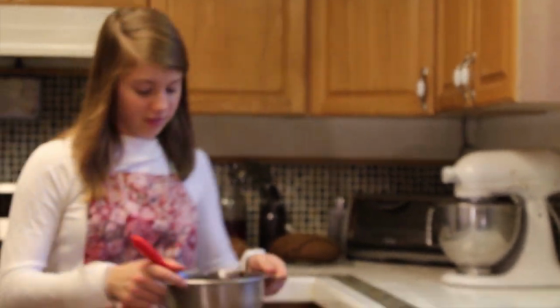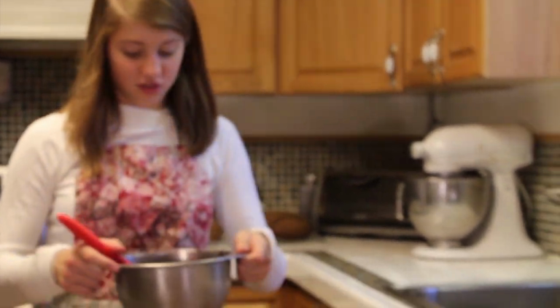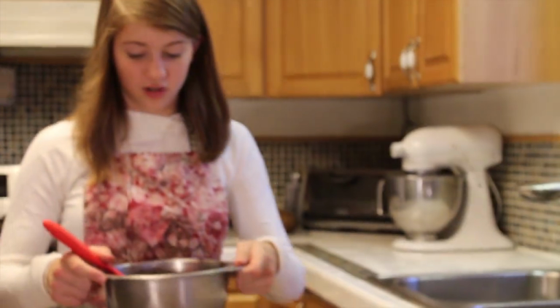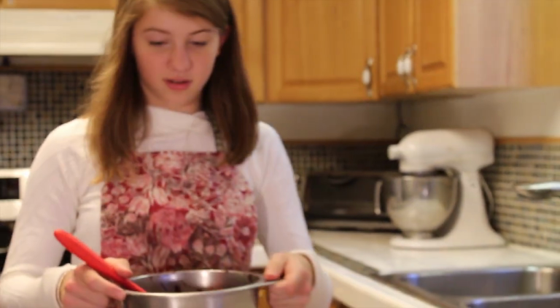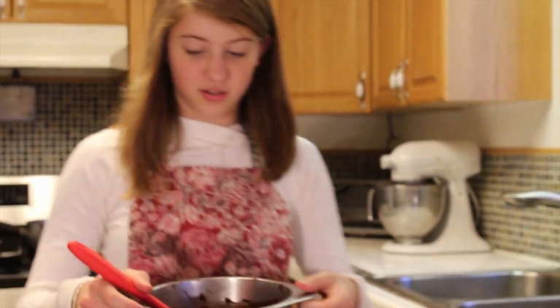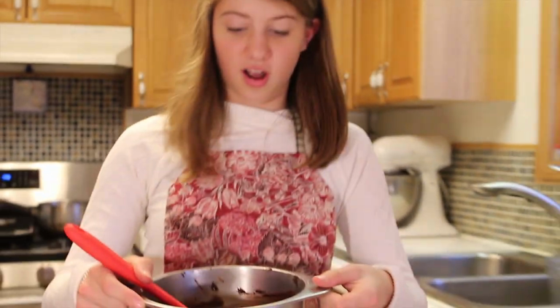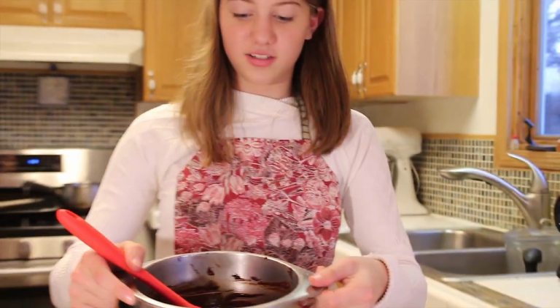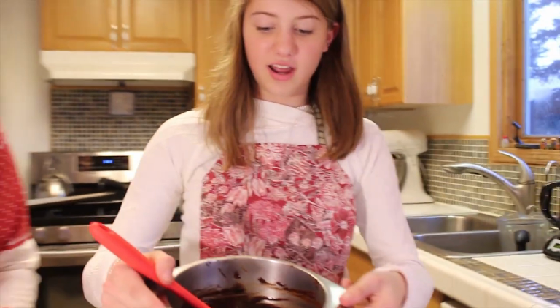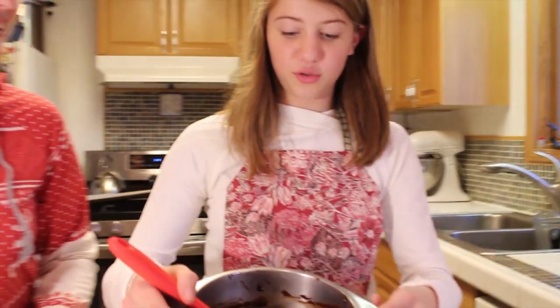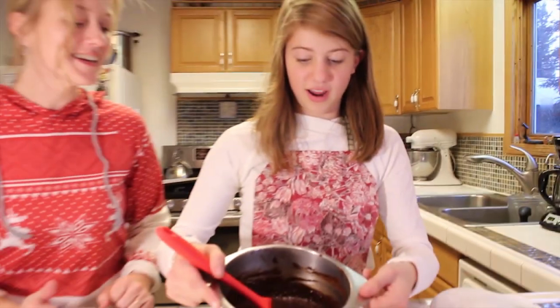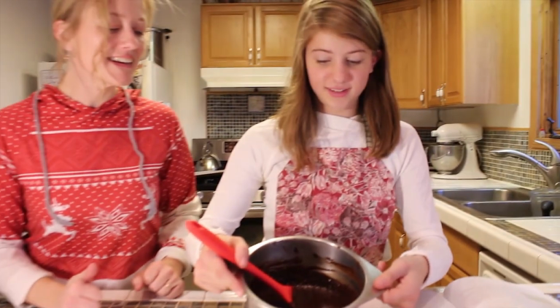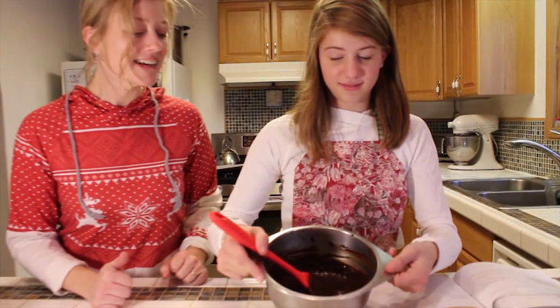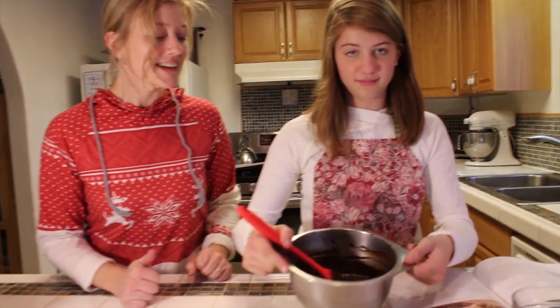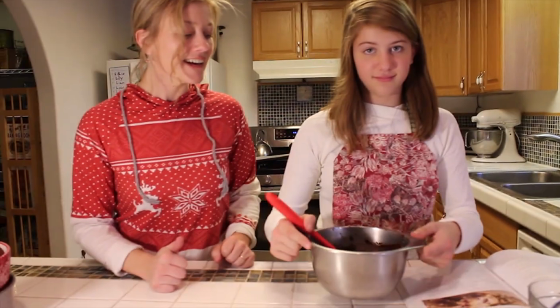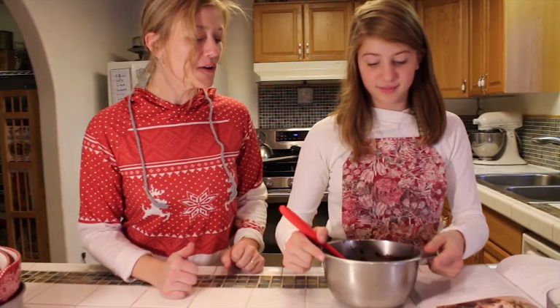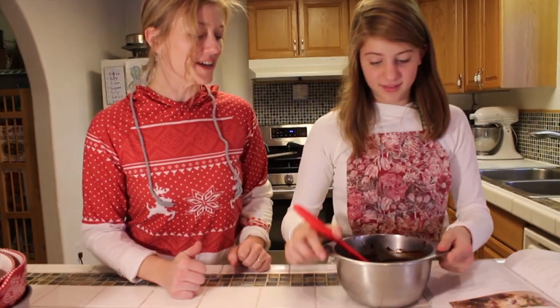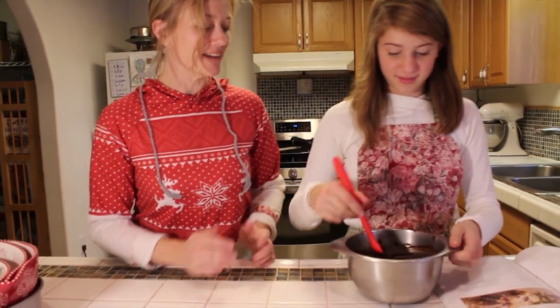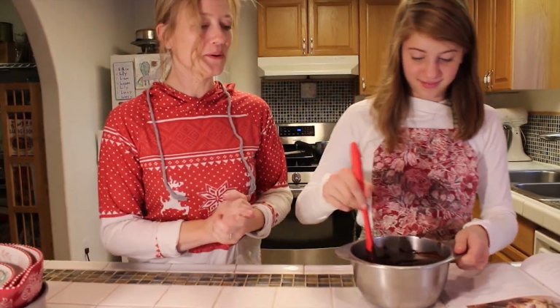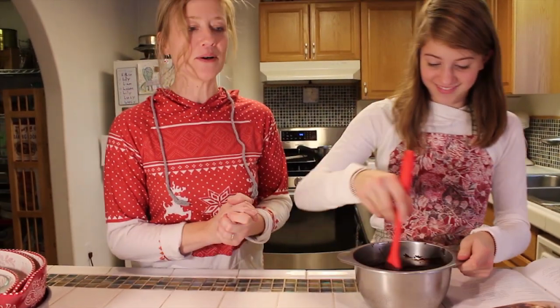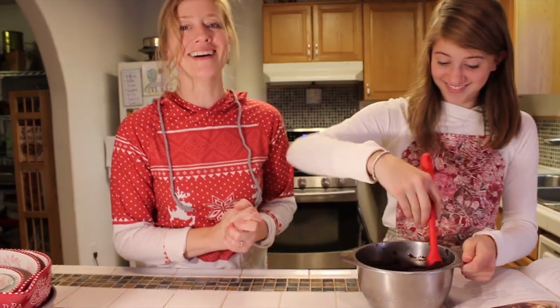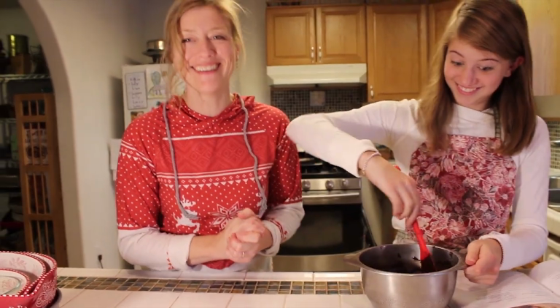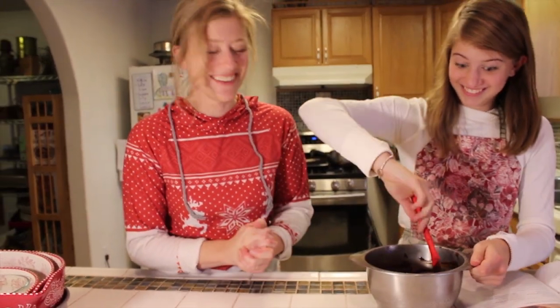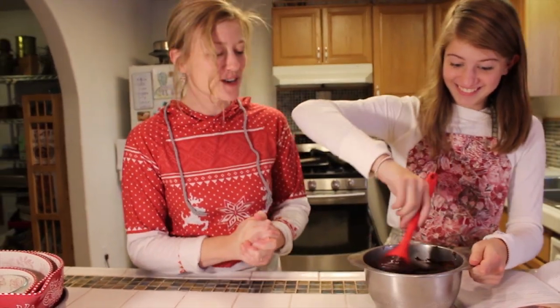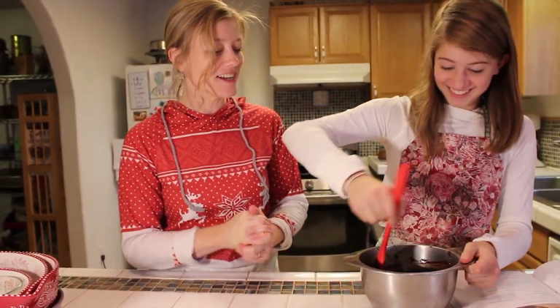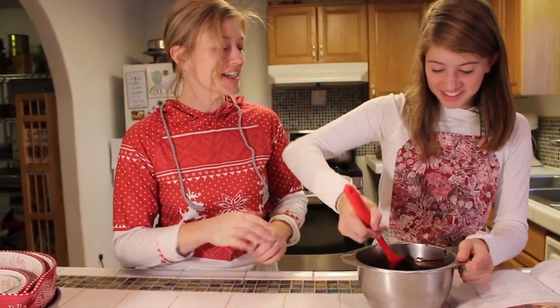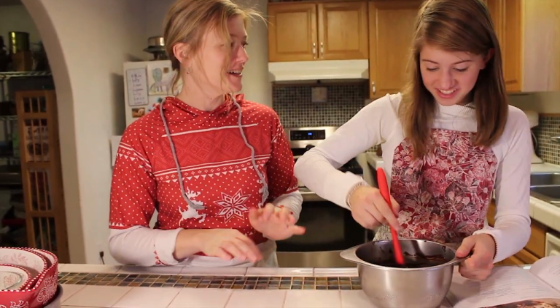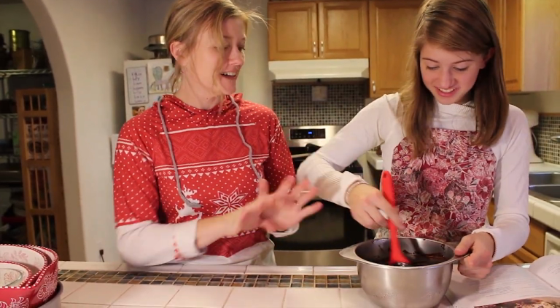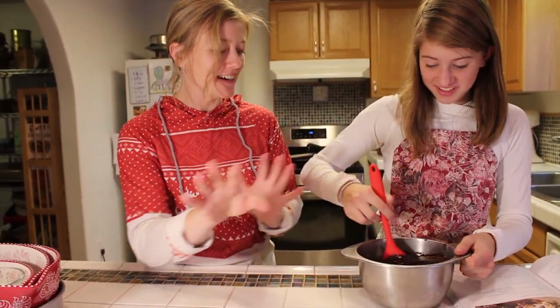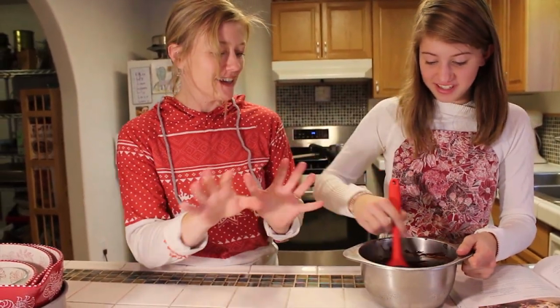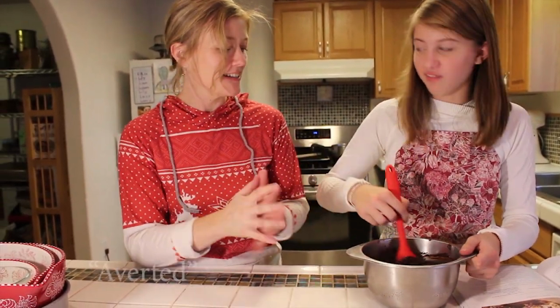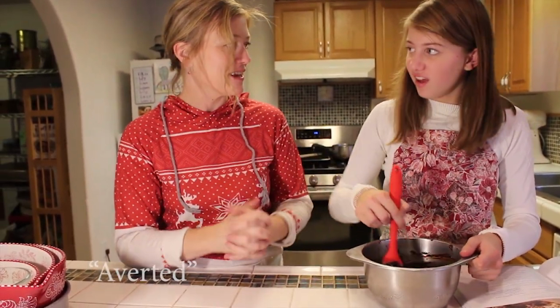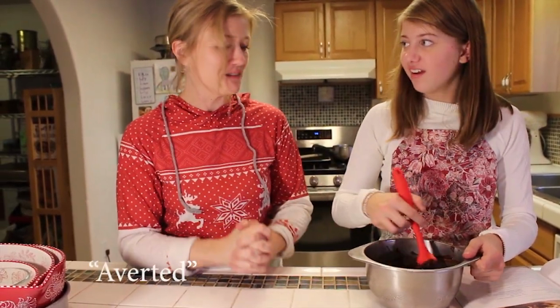How did it turn out? The chocolate turned out great. Whew. Tragedy saves.